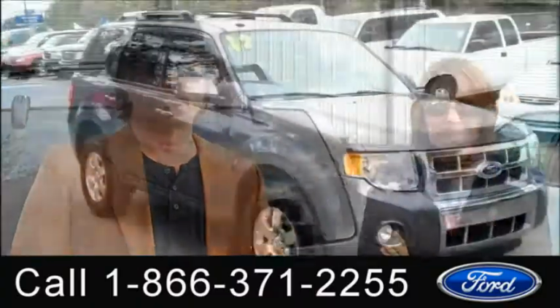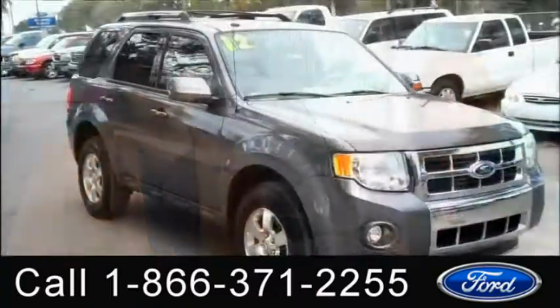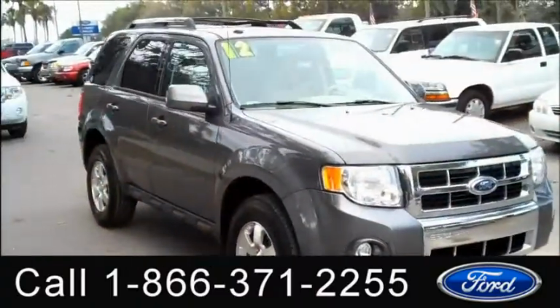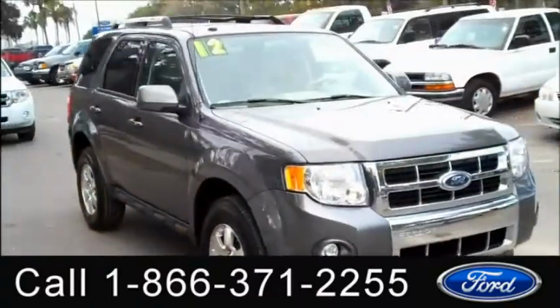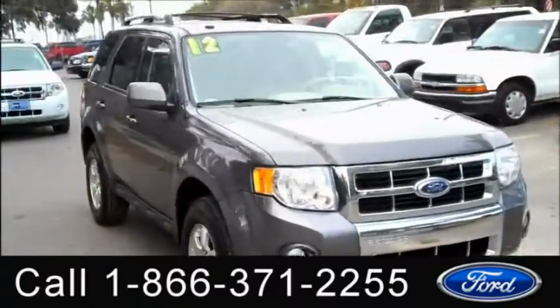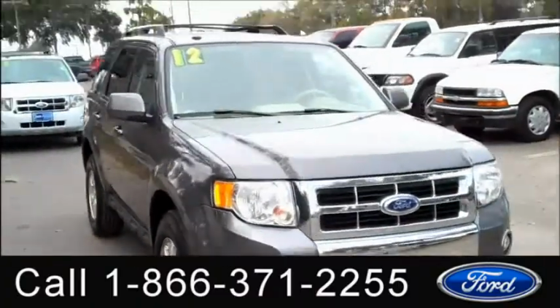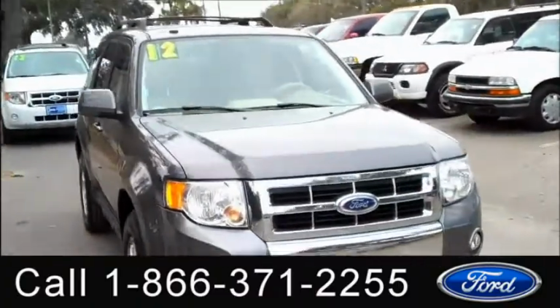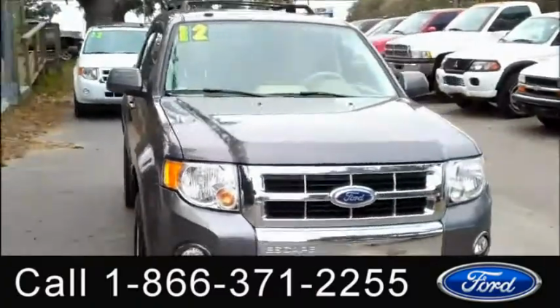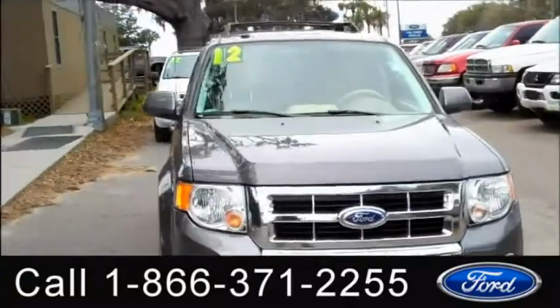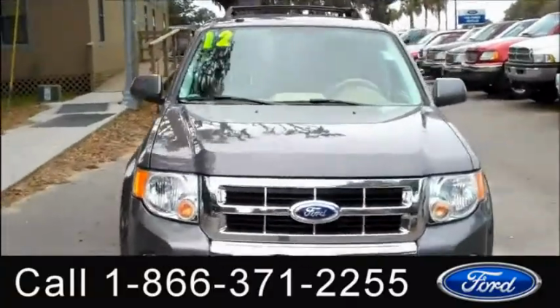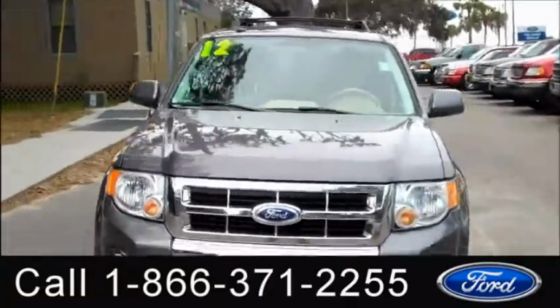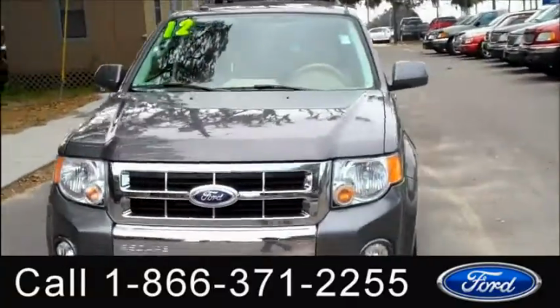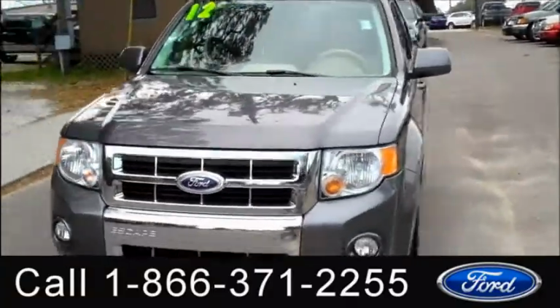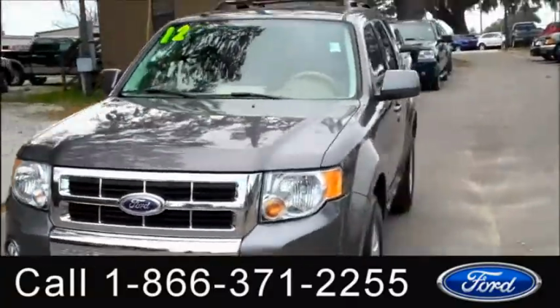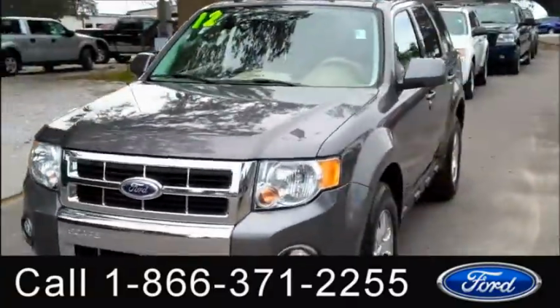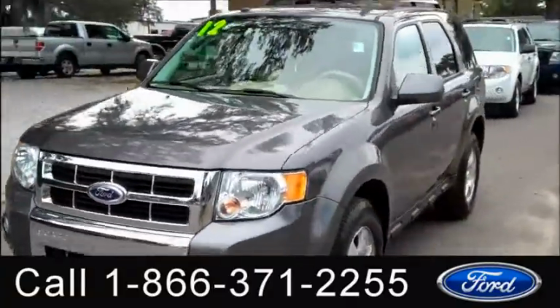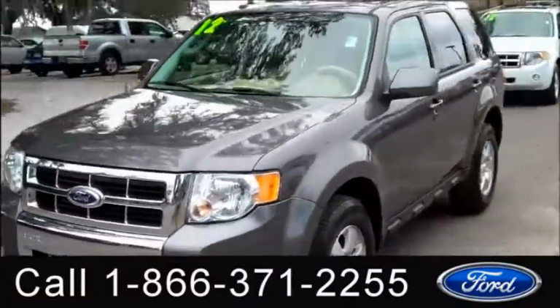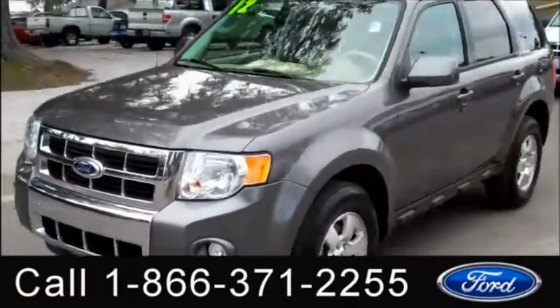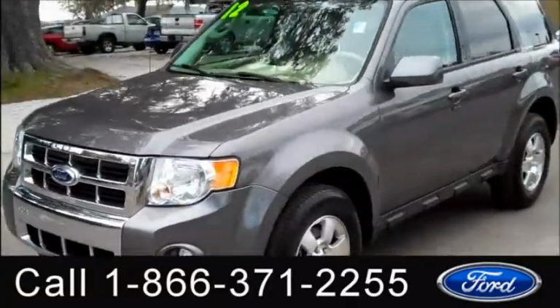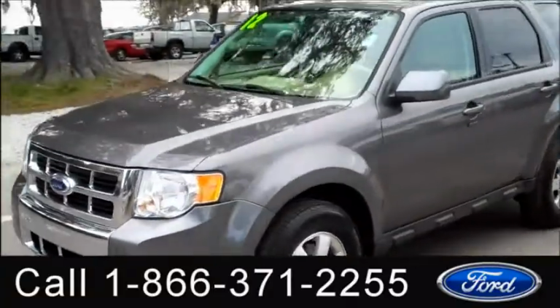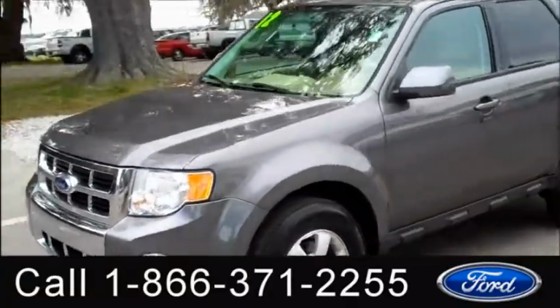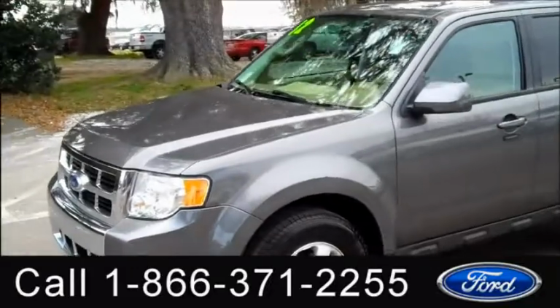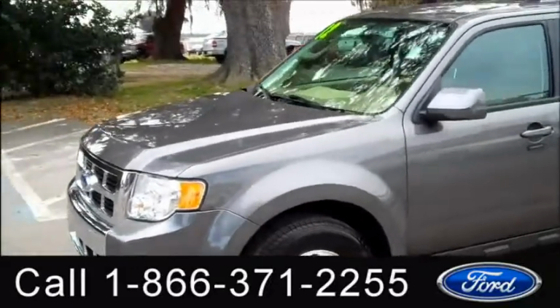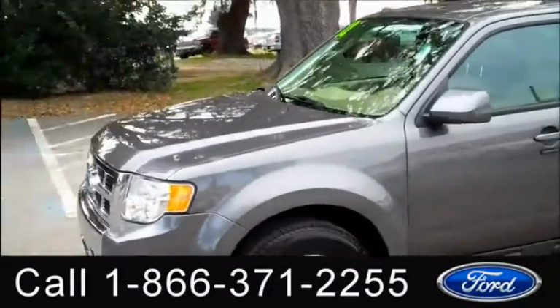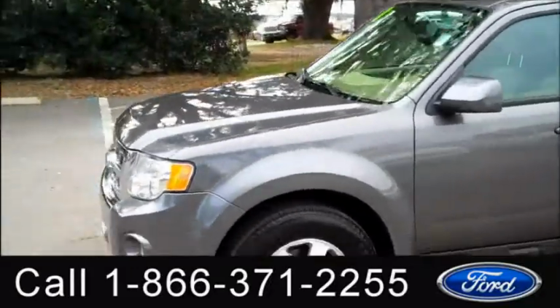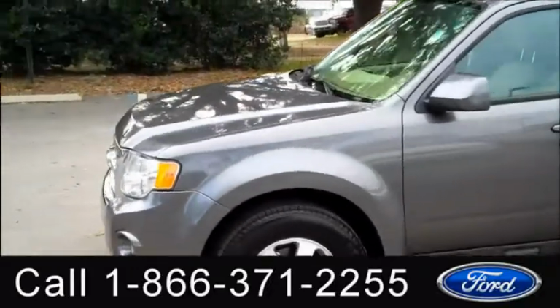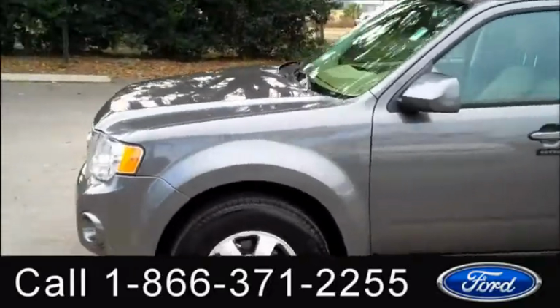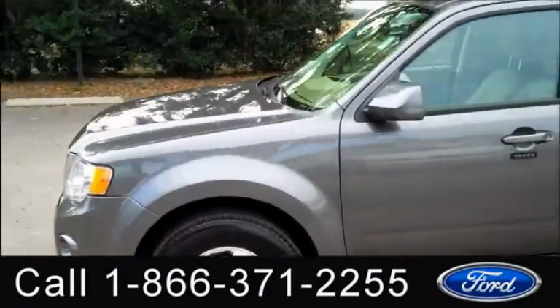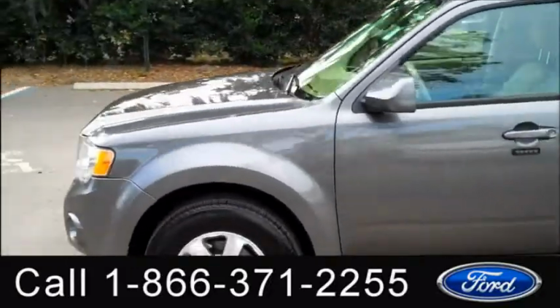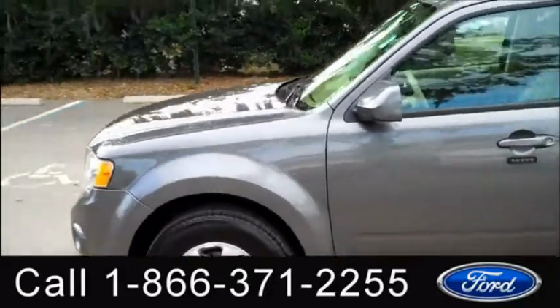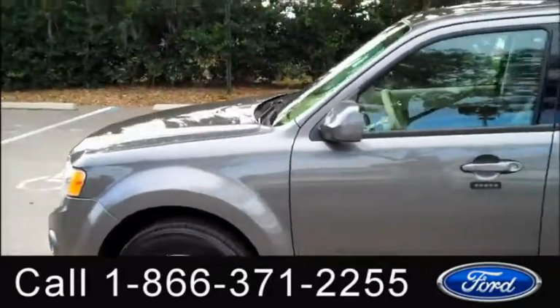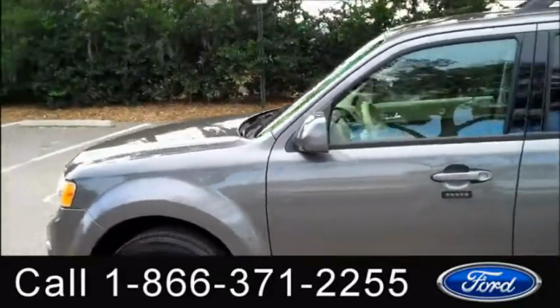Hi, it's Jen here with the 2012 Ford Escape Limited. I'd also like to let you know we have a huge inventory and you can check it out online 24/7 by visiting SantafeFord.com. Plus you can get the free Carfax and see some pictures of this vehicle.